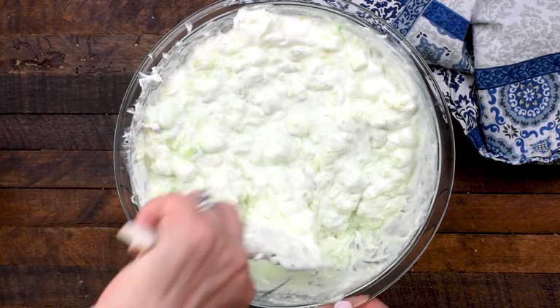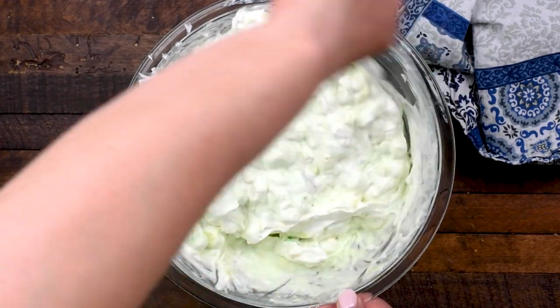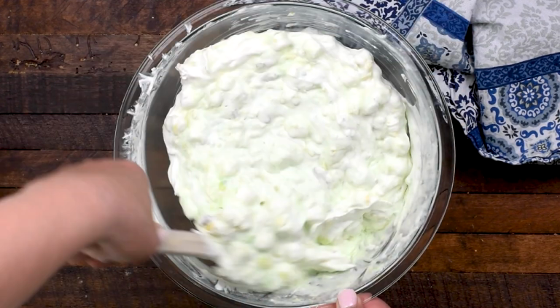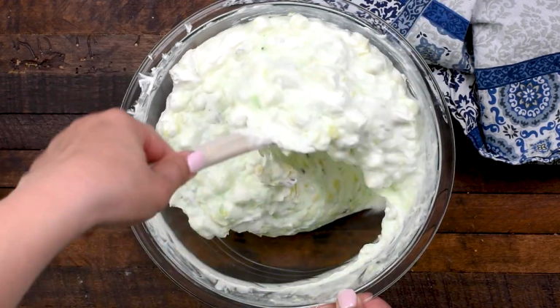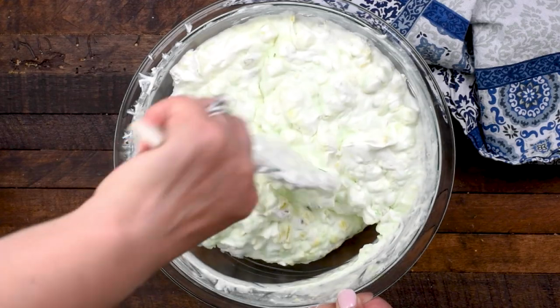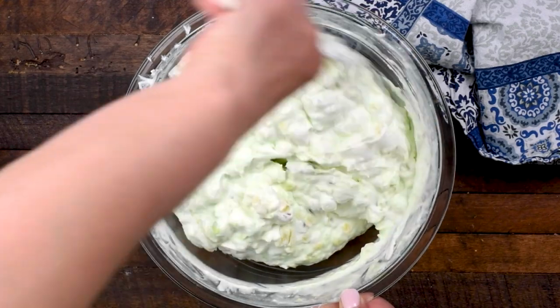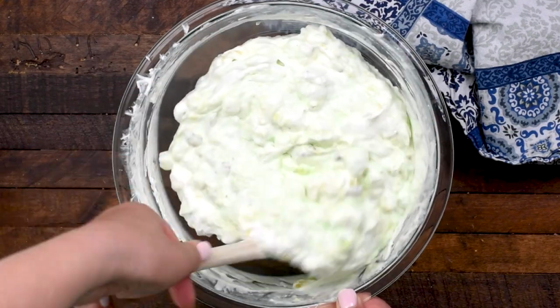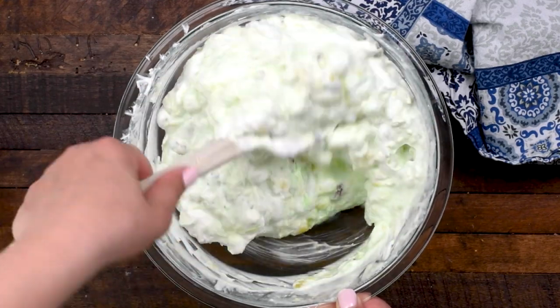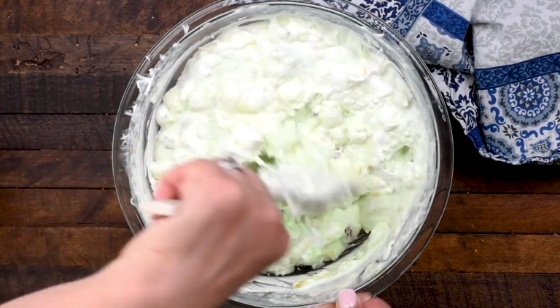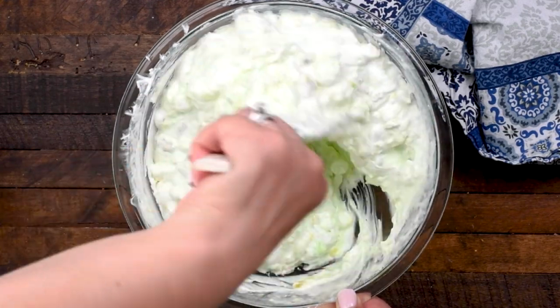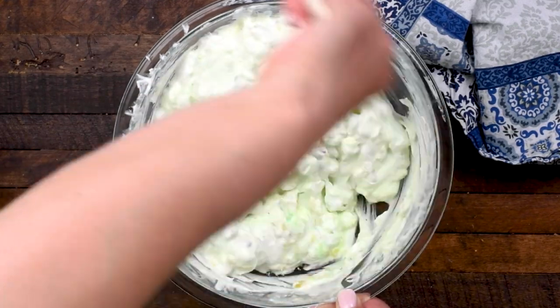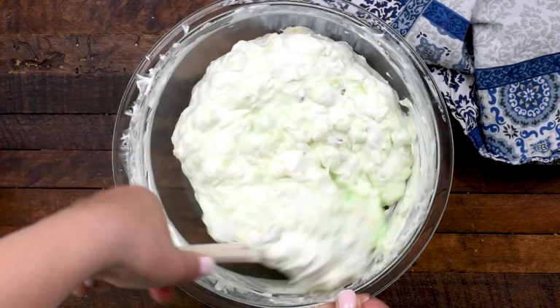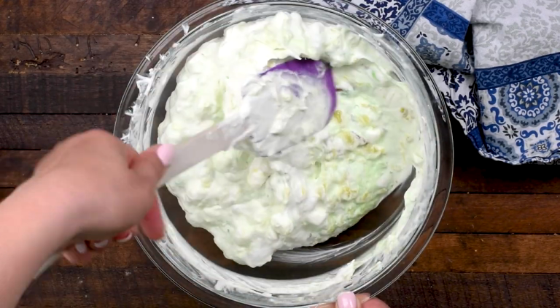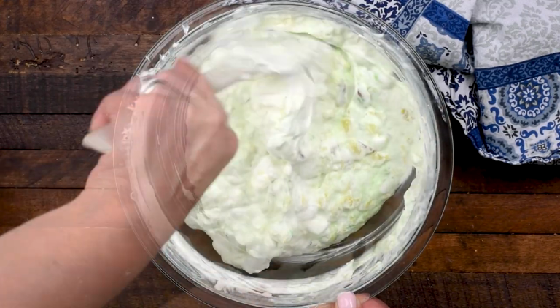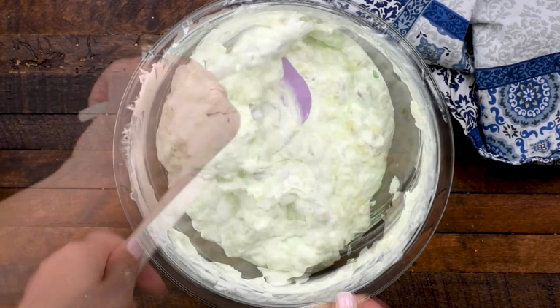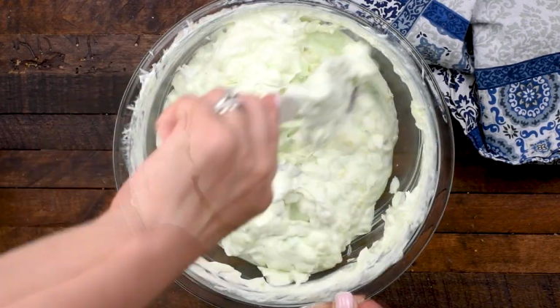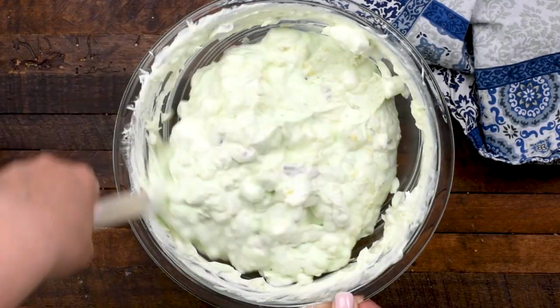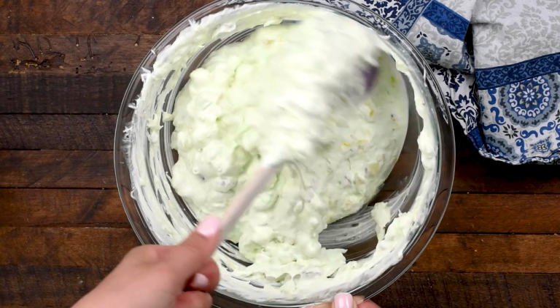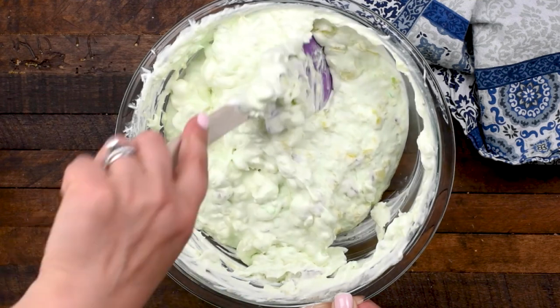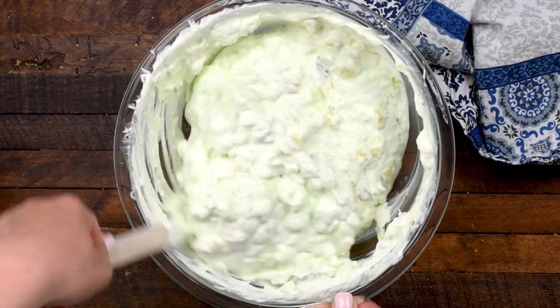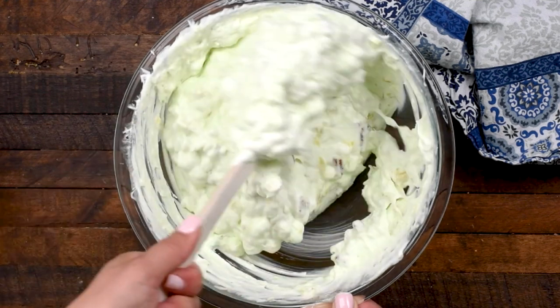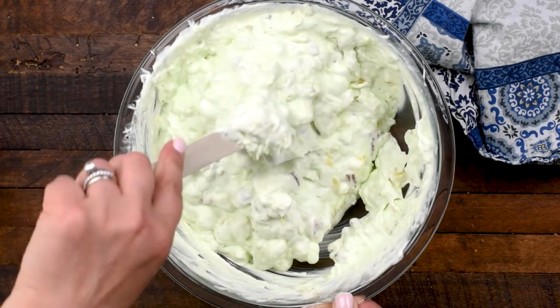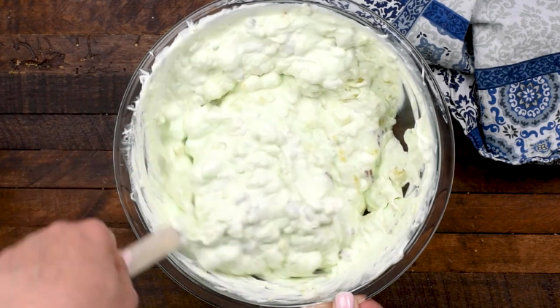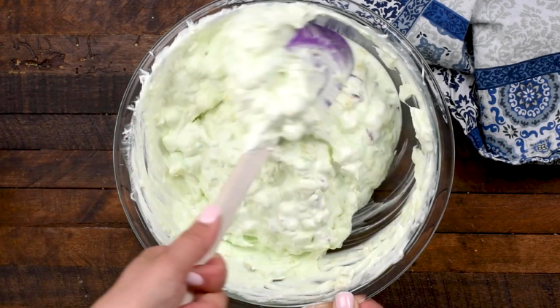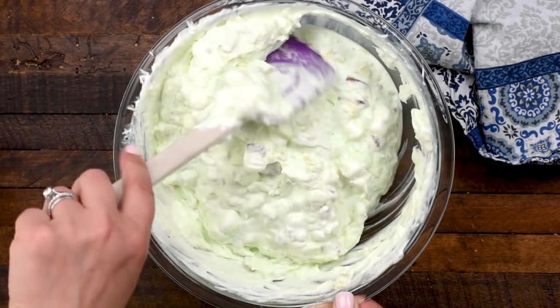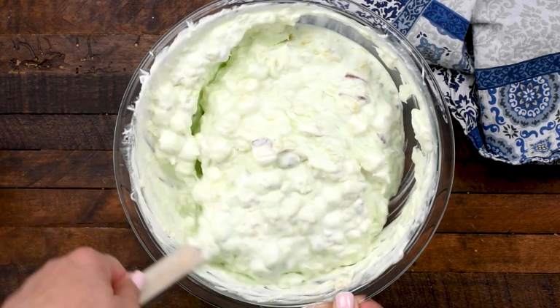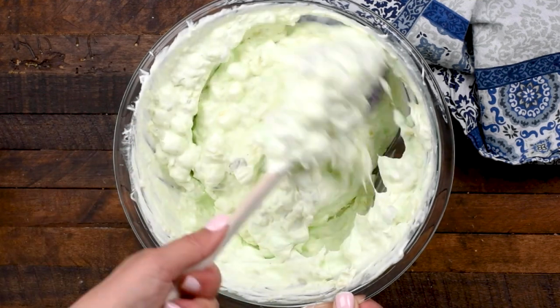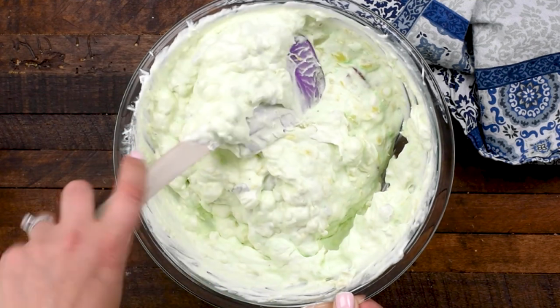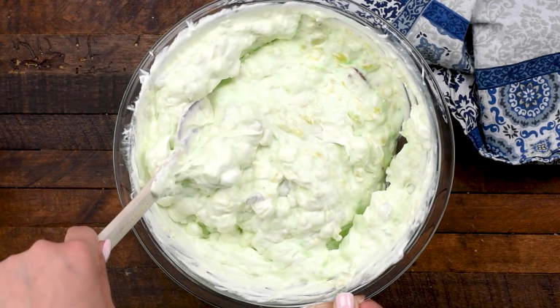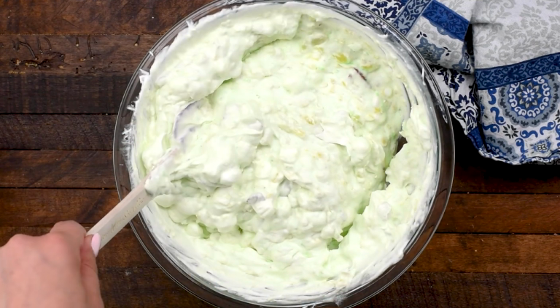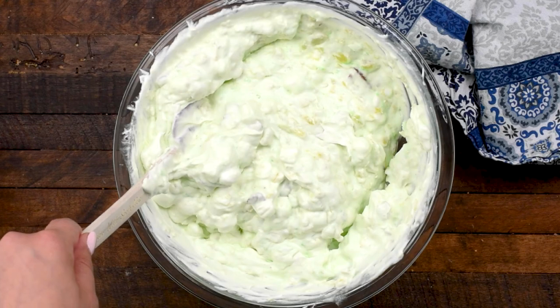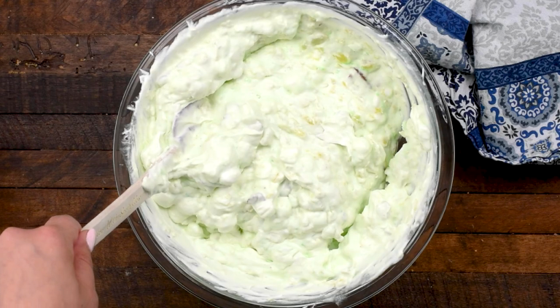I also love adding maraschino cherries to this. So easy, so delicious. We don't eat this a ton in California, but I think it's a big Midwestern thing, serving these at holidays and potlucks.